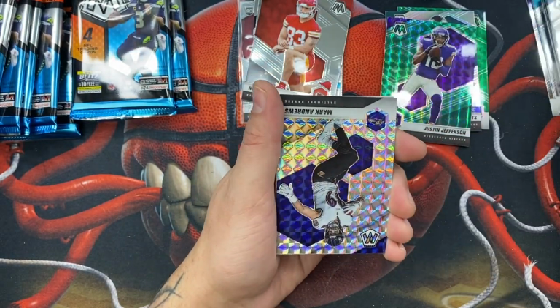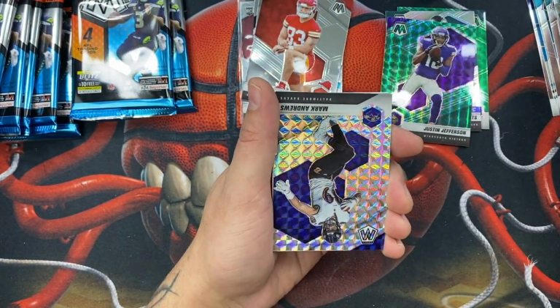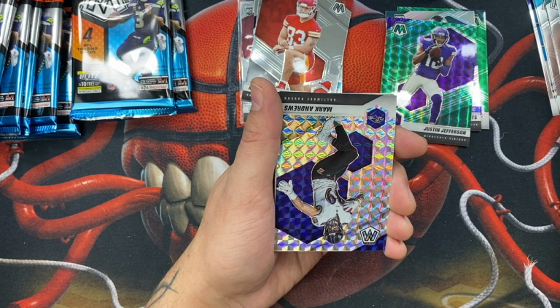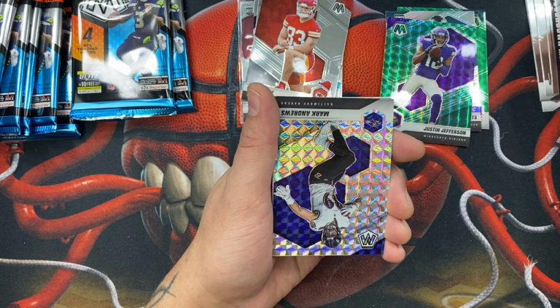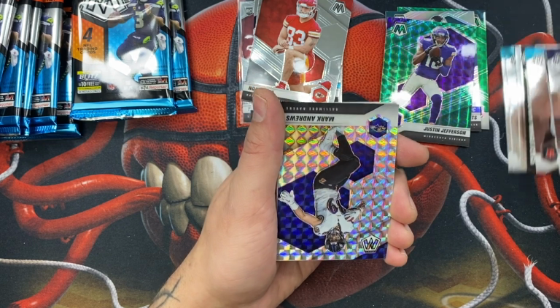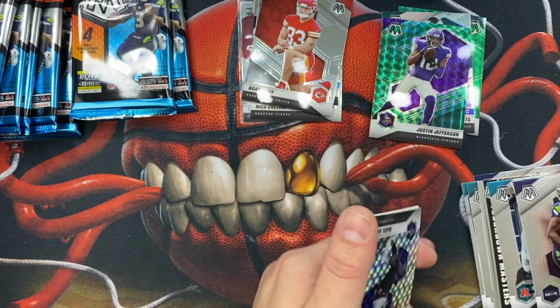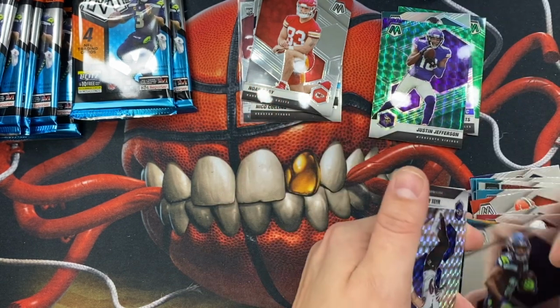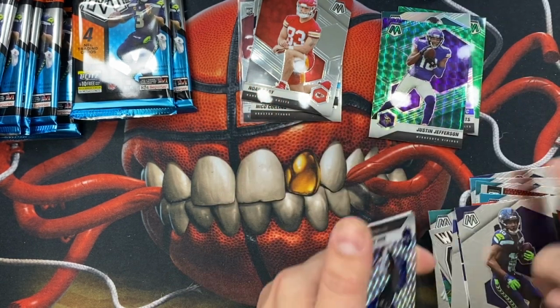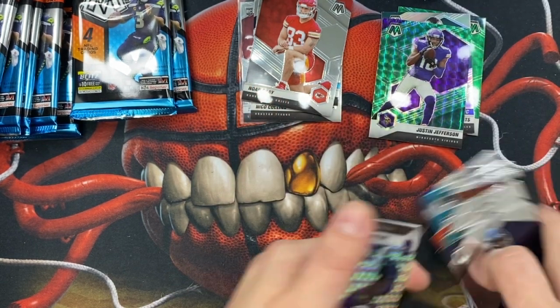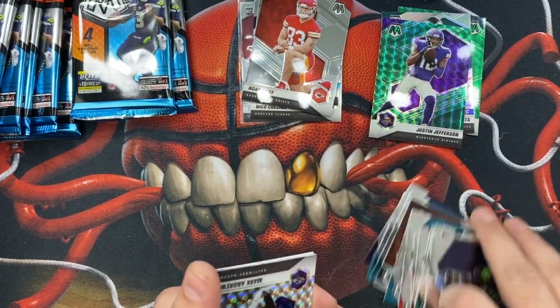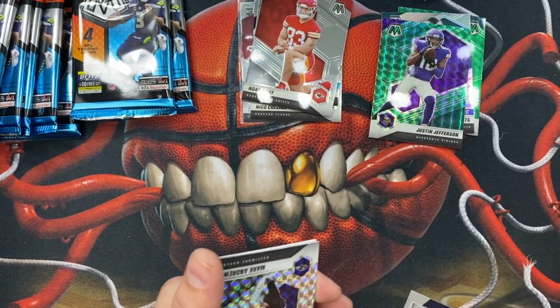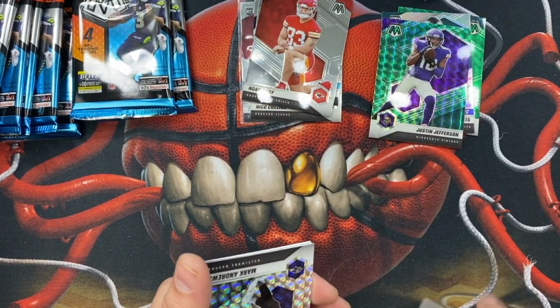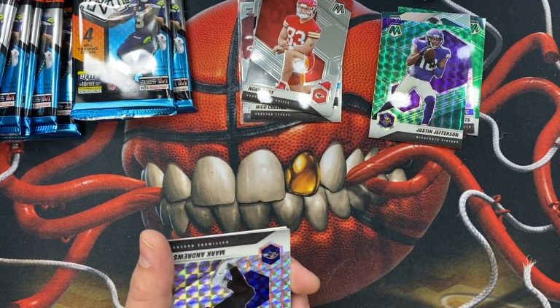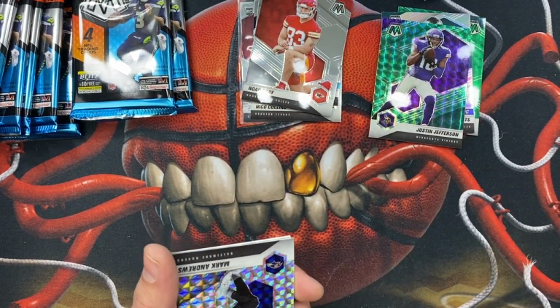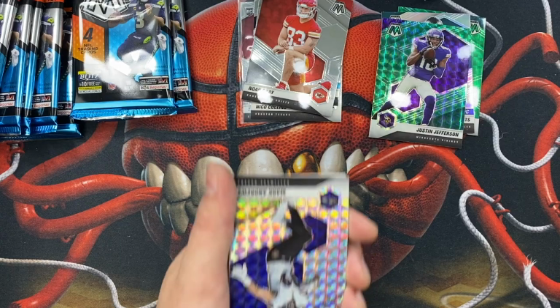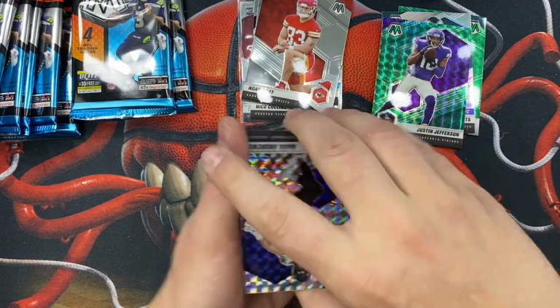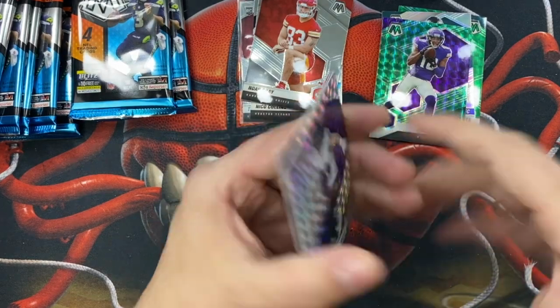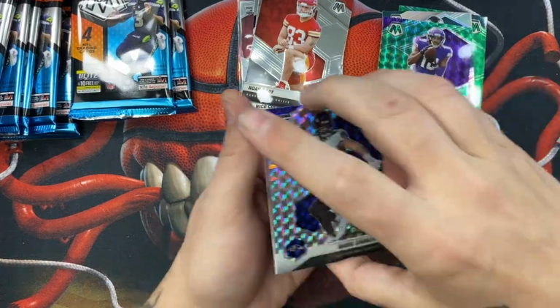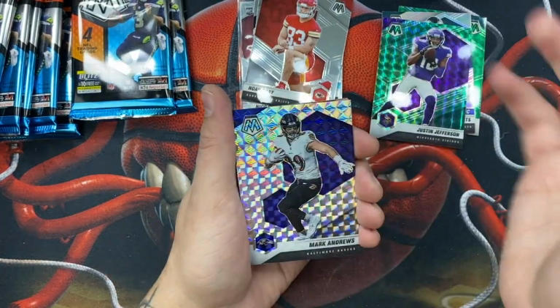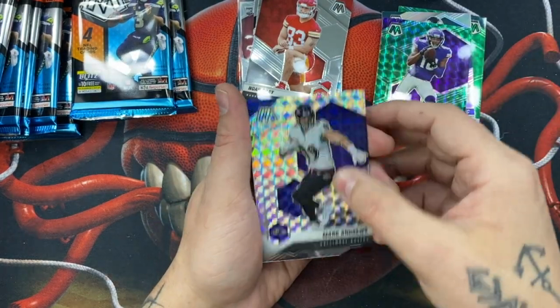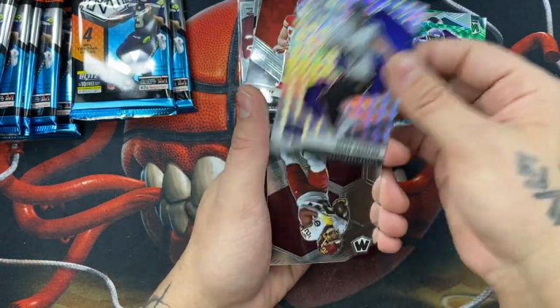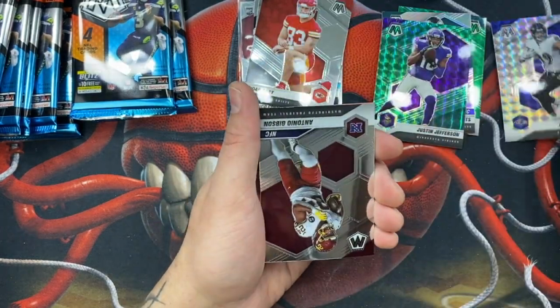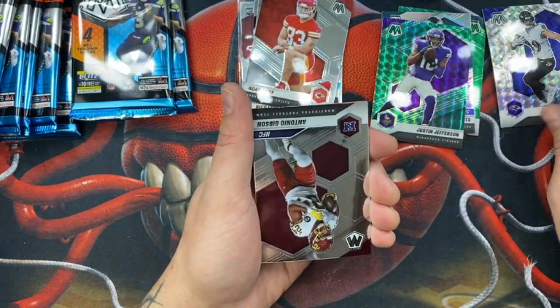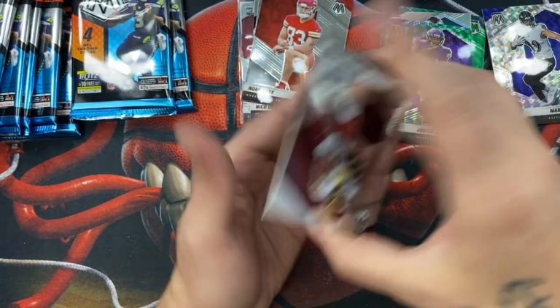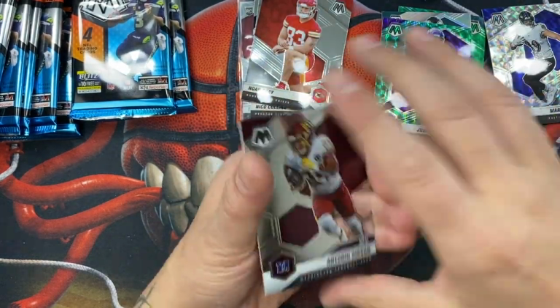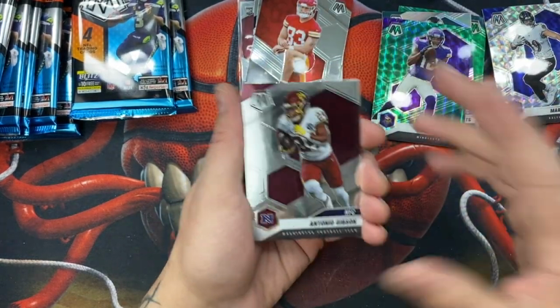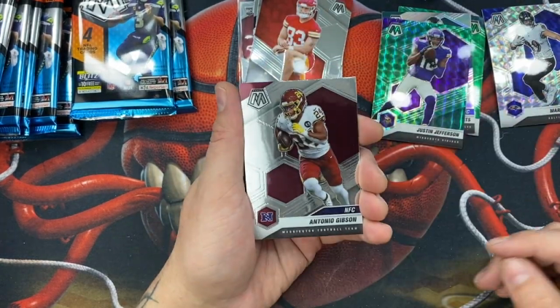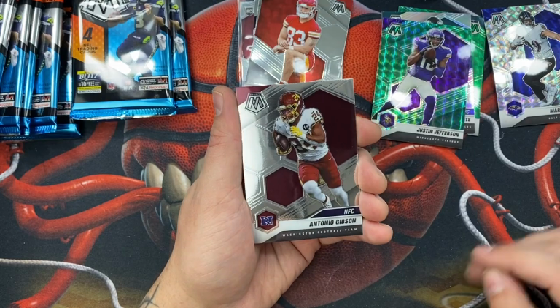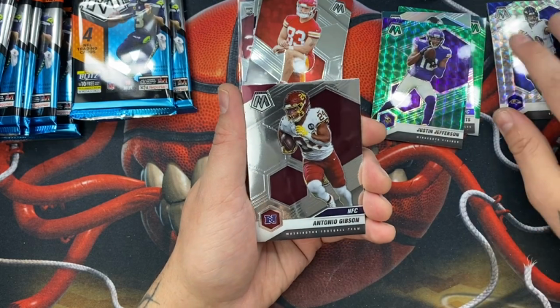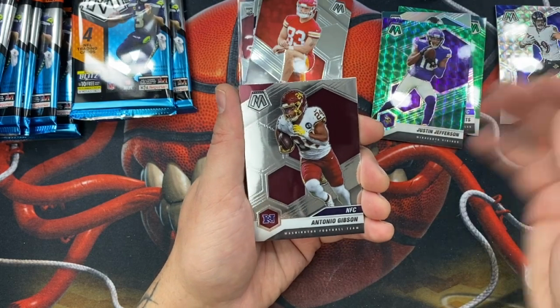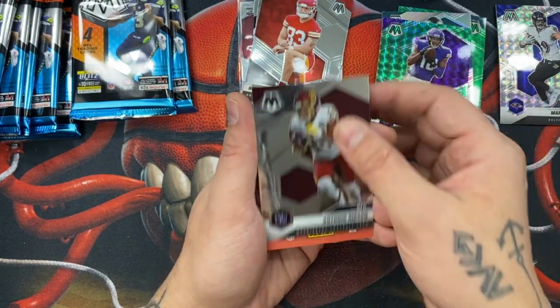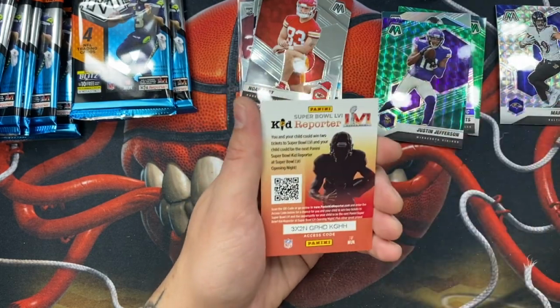Mark Andrews — I know a guy that would love that card, so I'm gonna give it to him just because his name is Mark Andrews. On a Niner — that's weird, but hey, cool. And then we have Antonio Gibson, a nice second-year player.